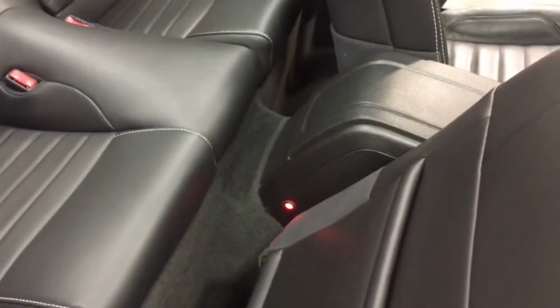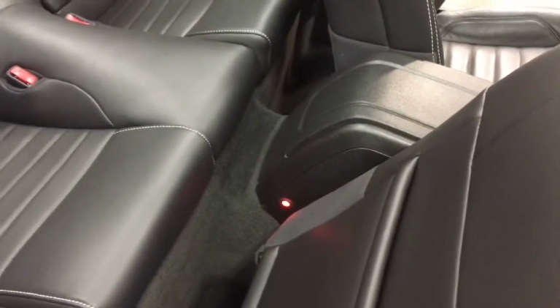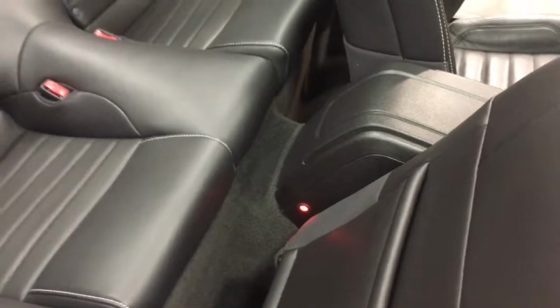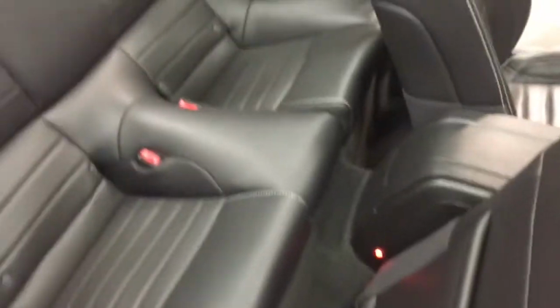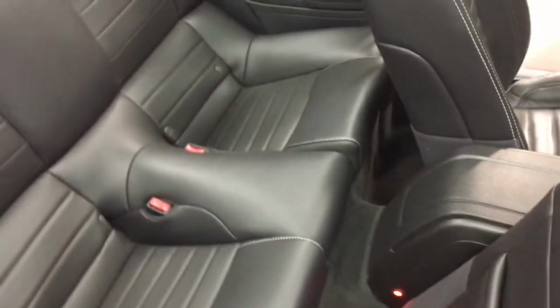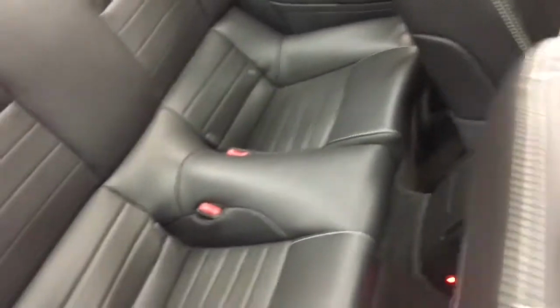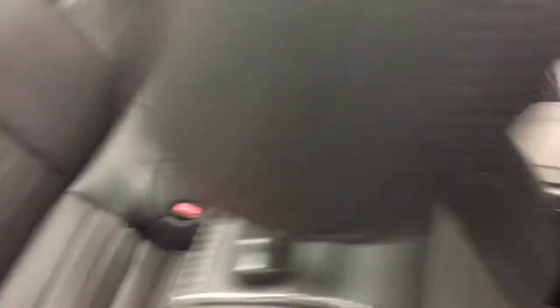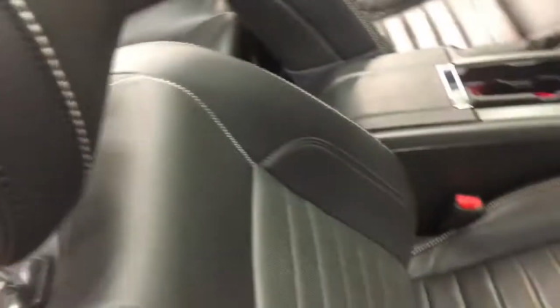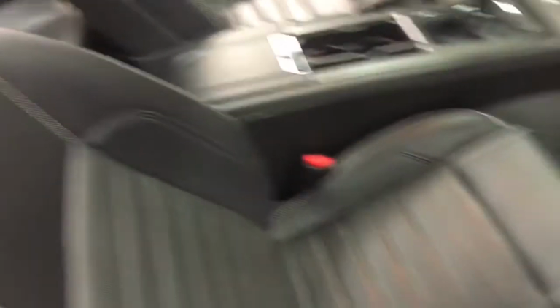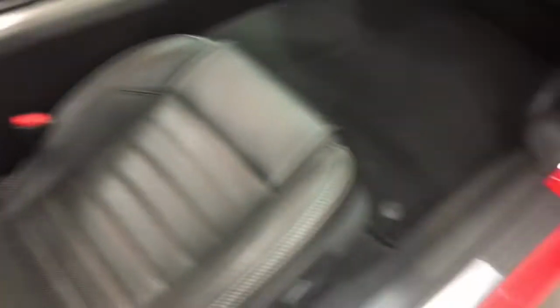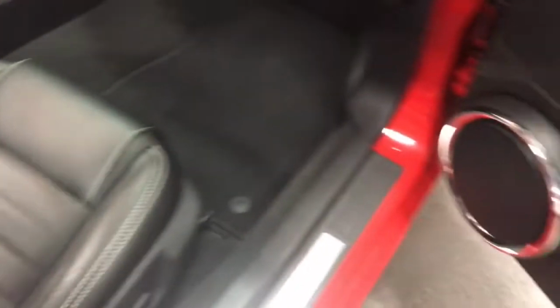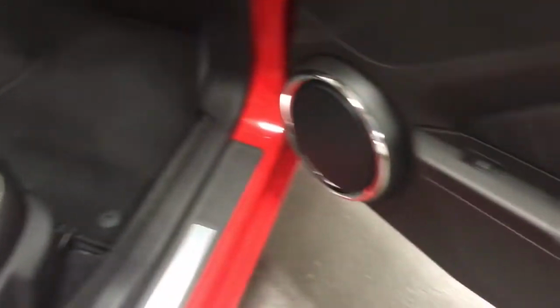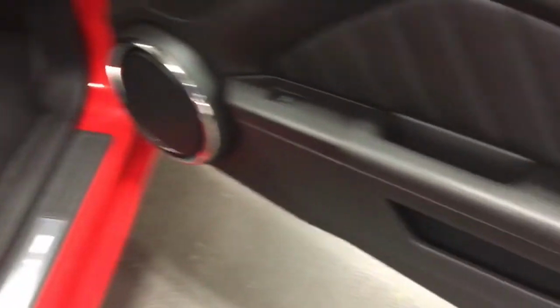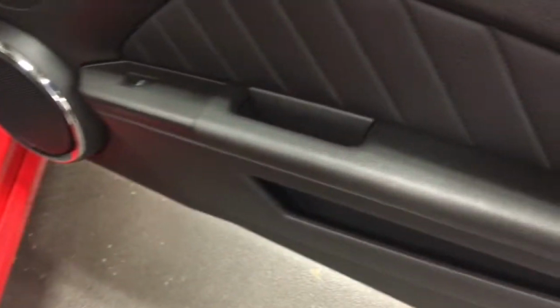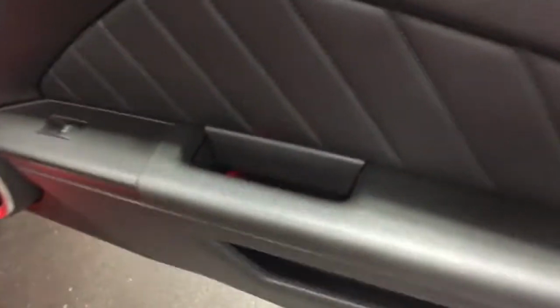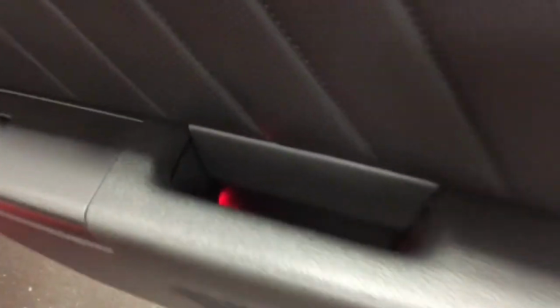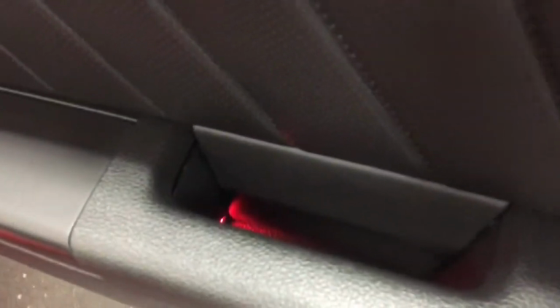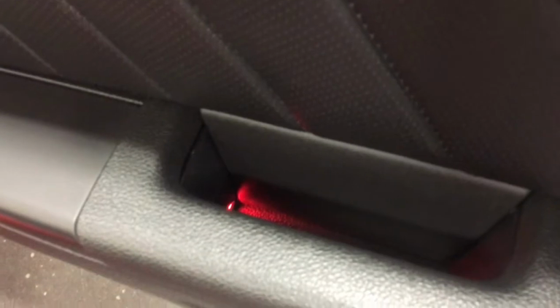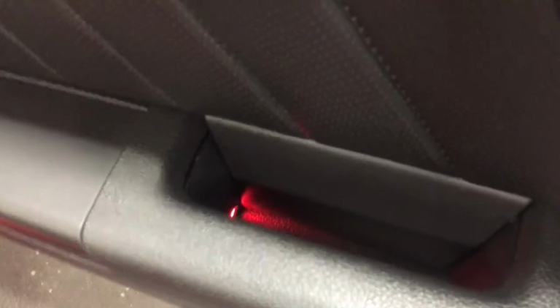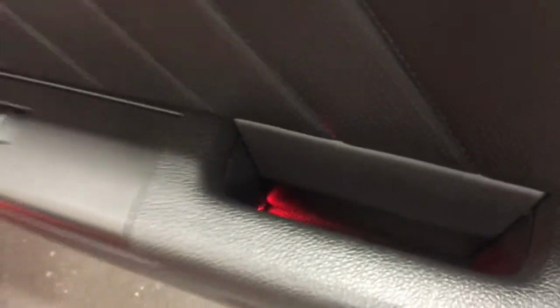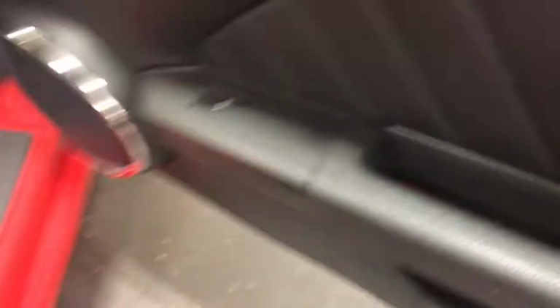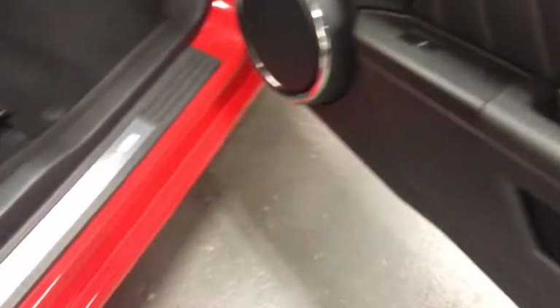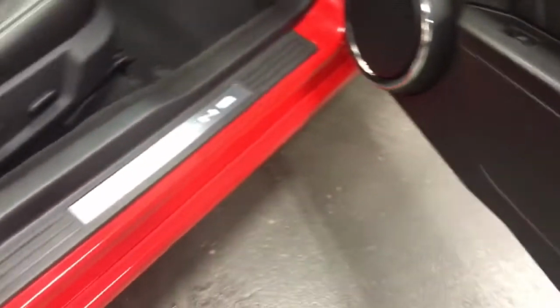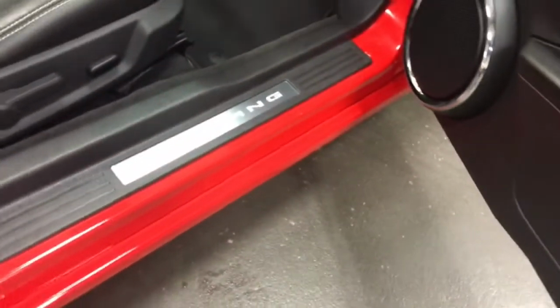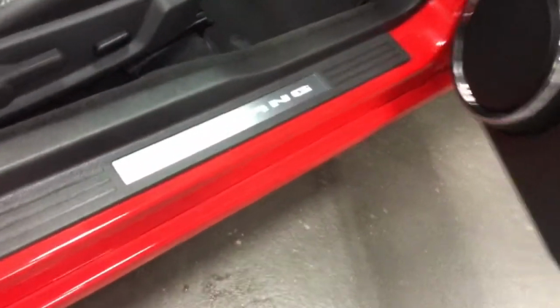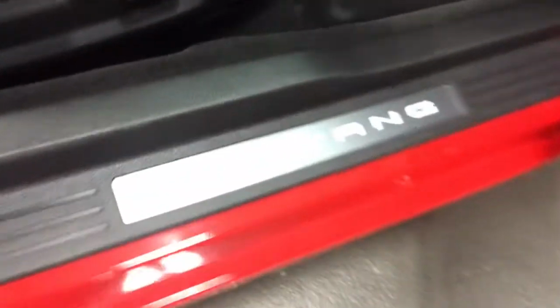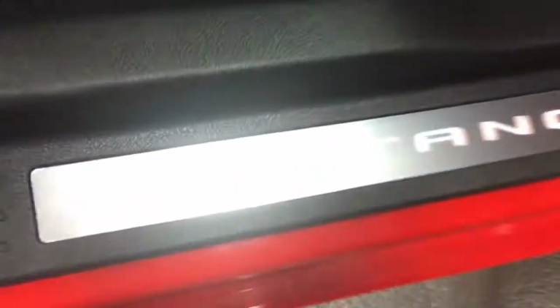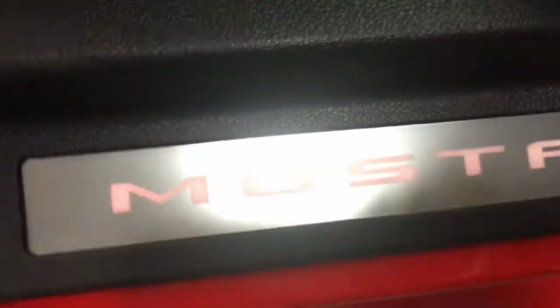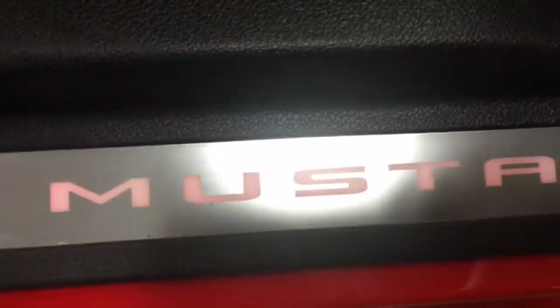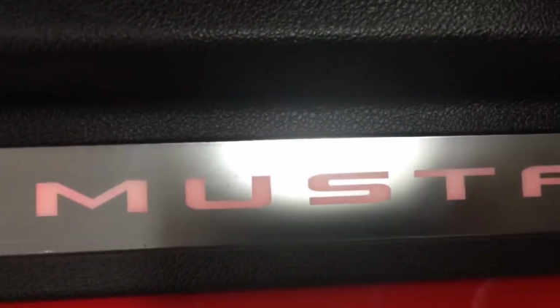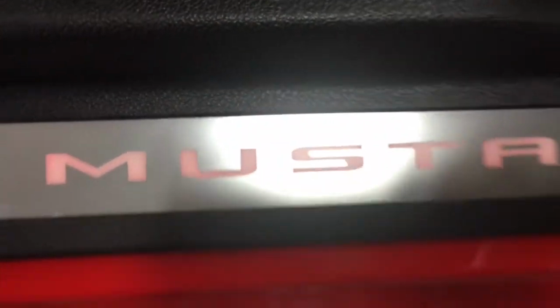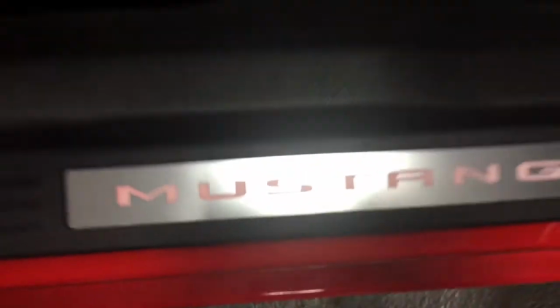It's got the red My Light - my color lighting, ambient lighting. You could change that. I'll show you how to do that later. You can see it in the doors there. The Mustang also lights up in red.